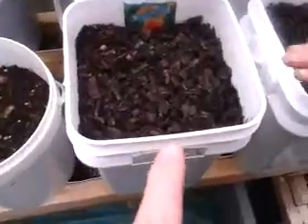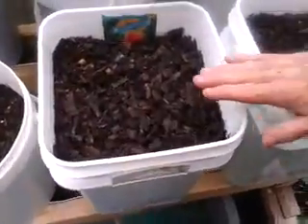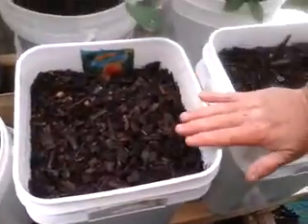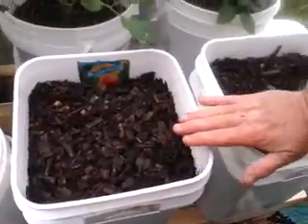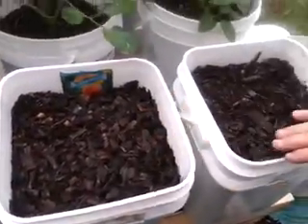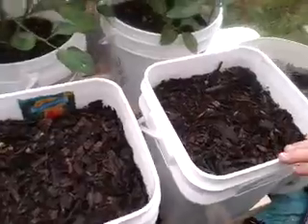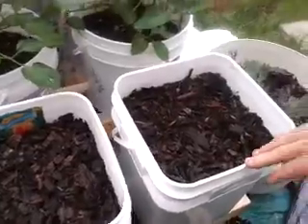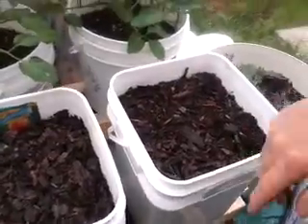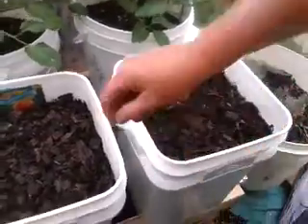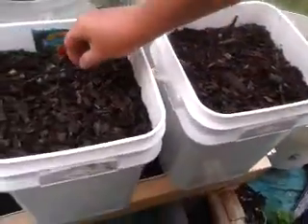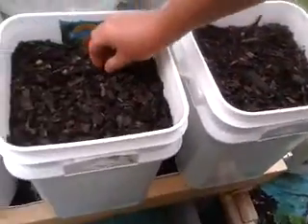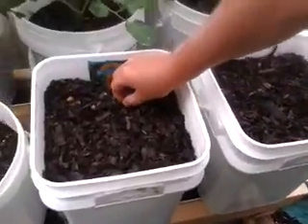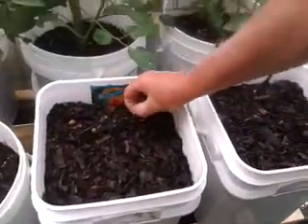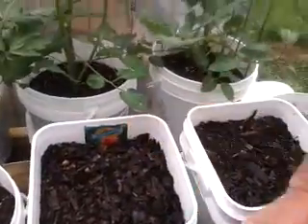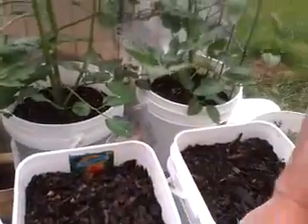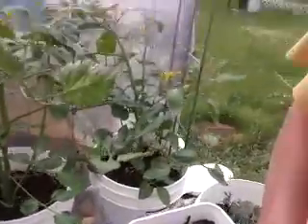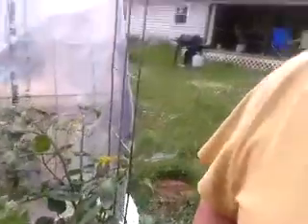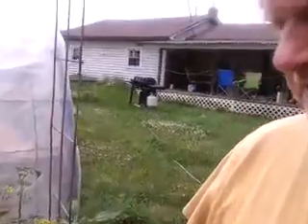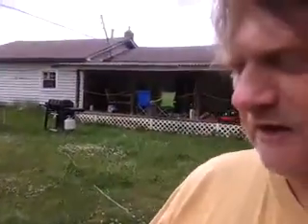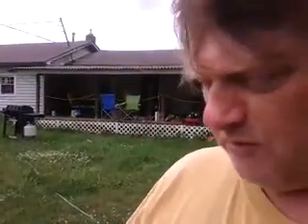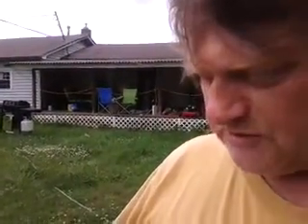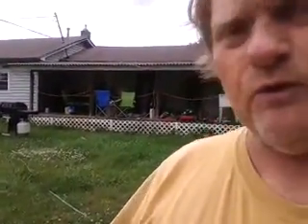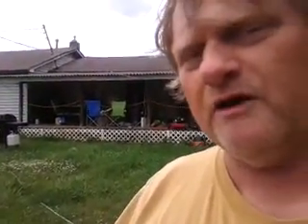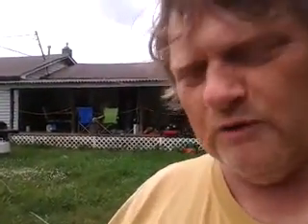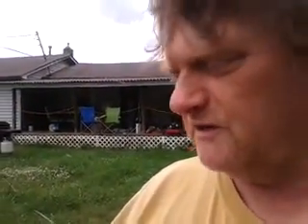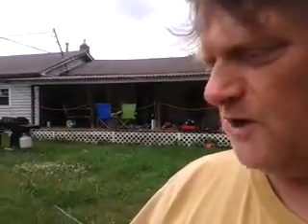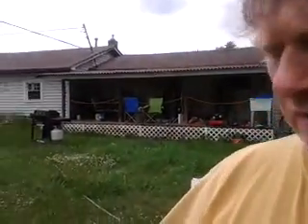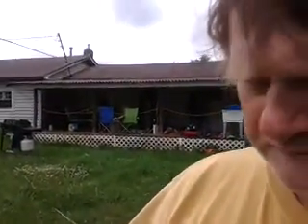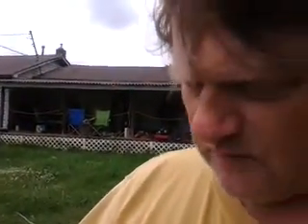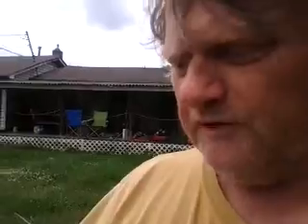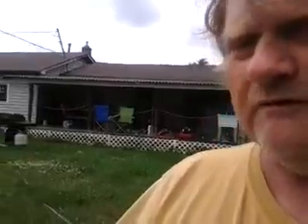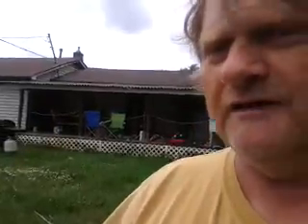These are watermelons. We're trying watermelon with the water system because watermelon needs a lot of water. I think this will be a good system for watermelon, but we'll see and try it out. Hopefully it'll be fine.